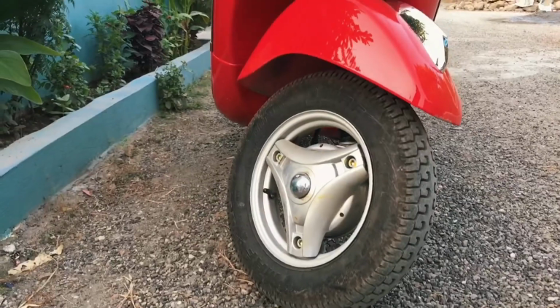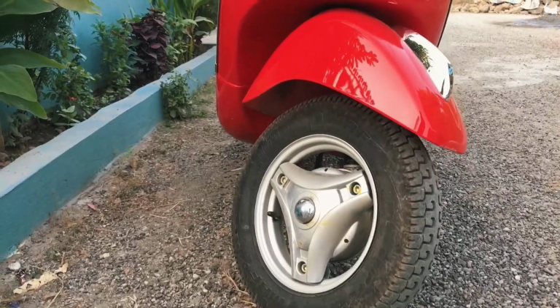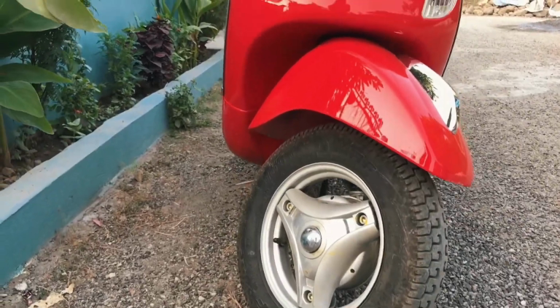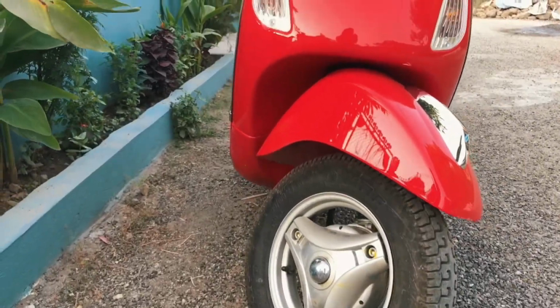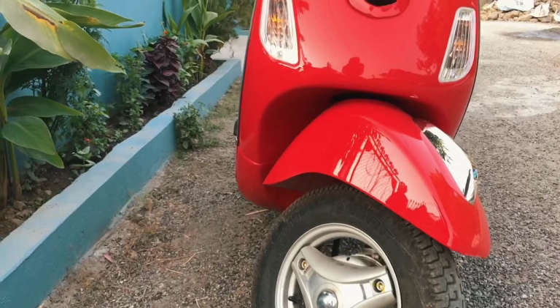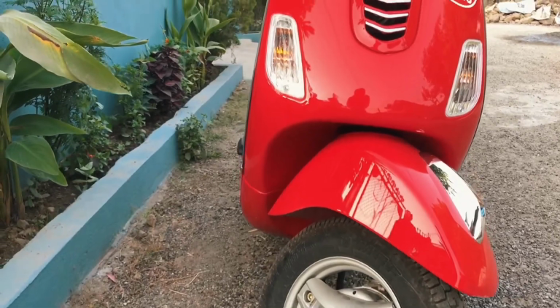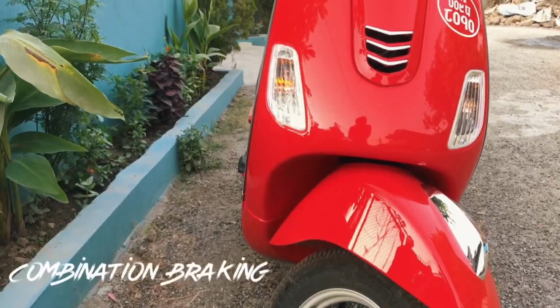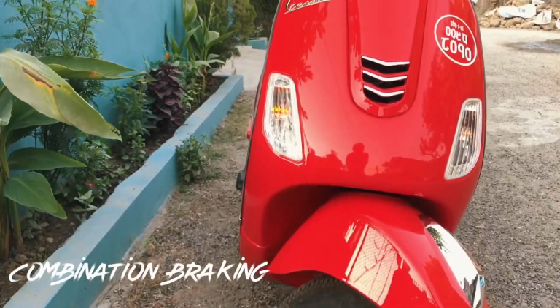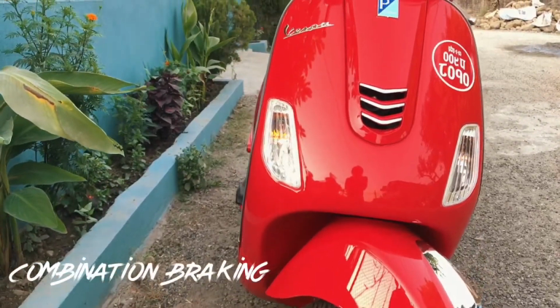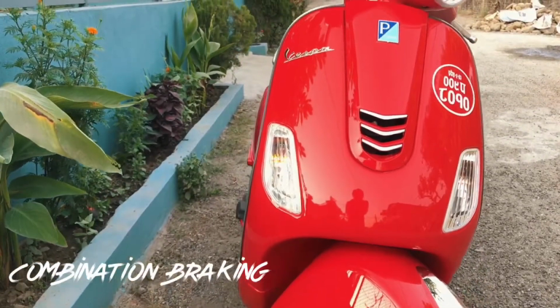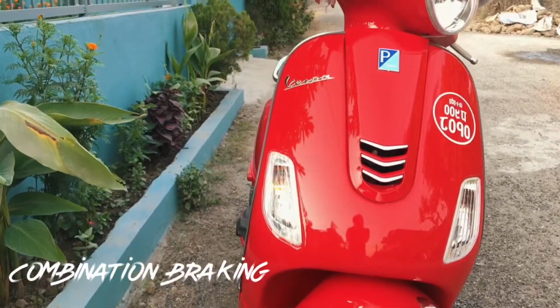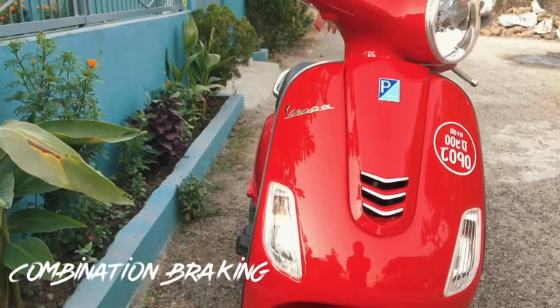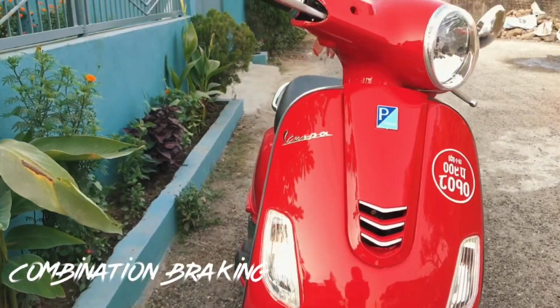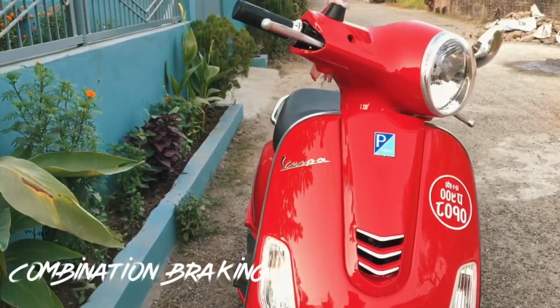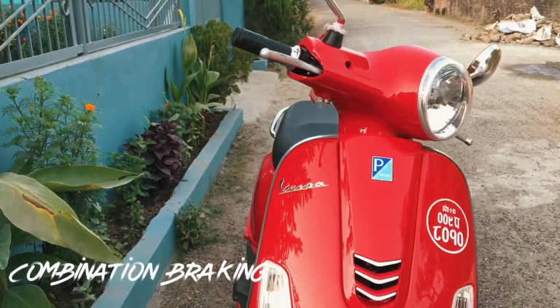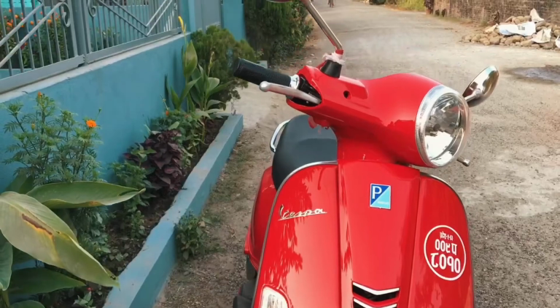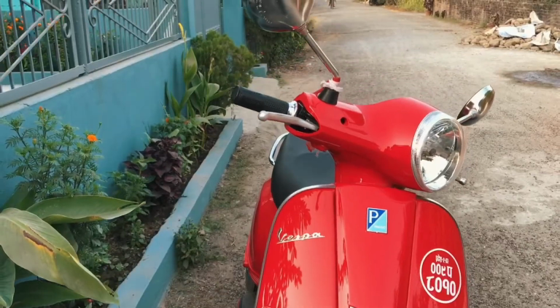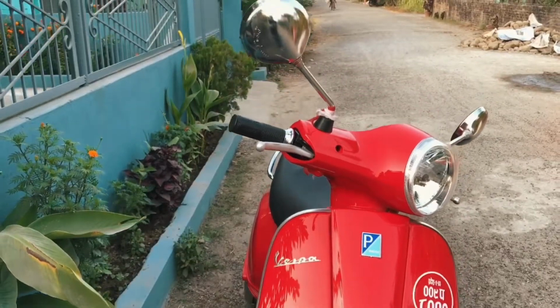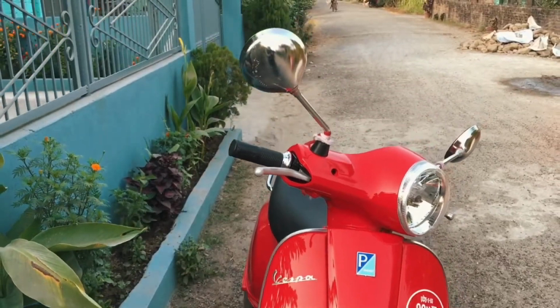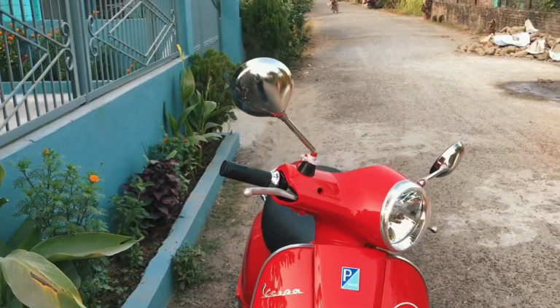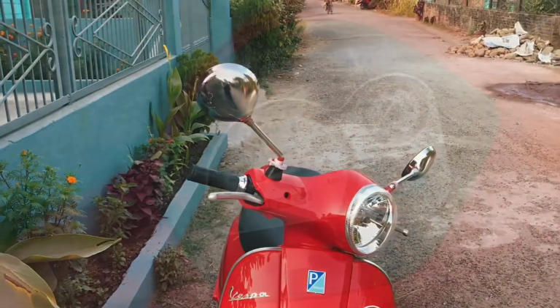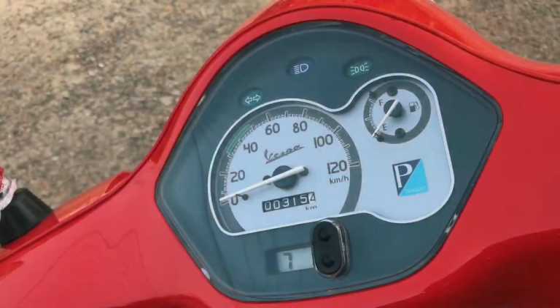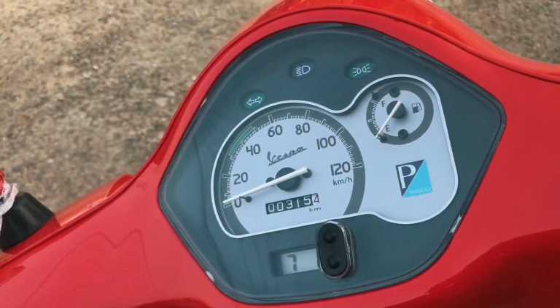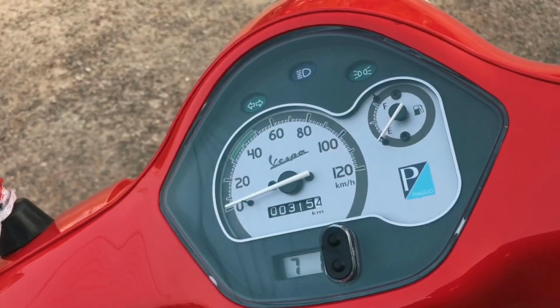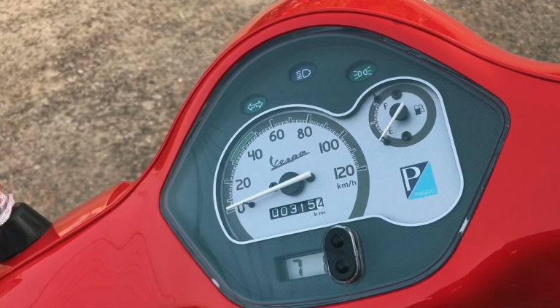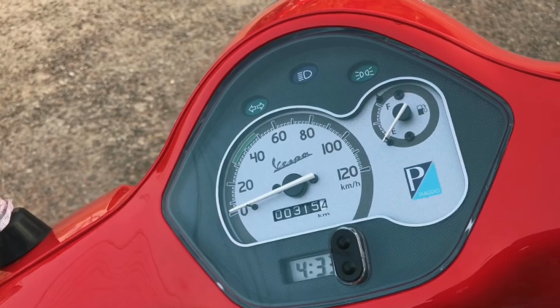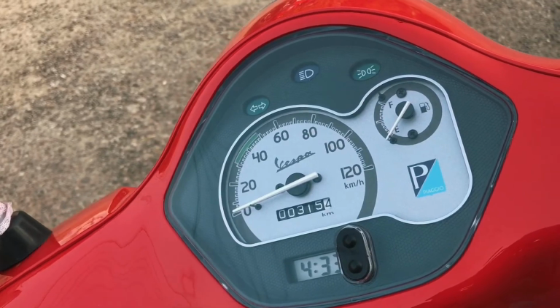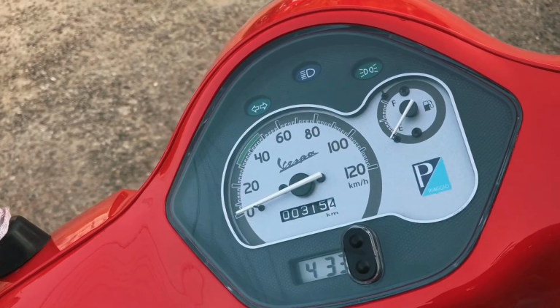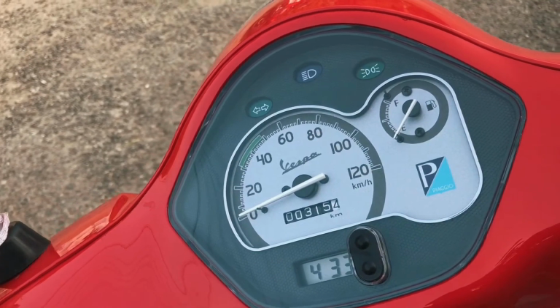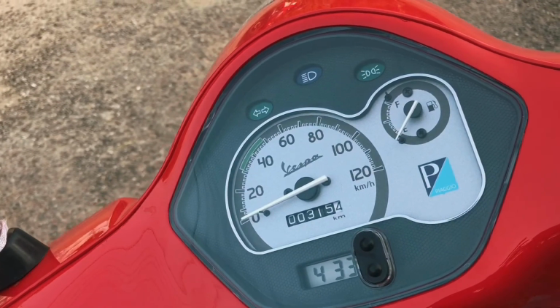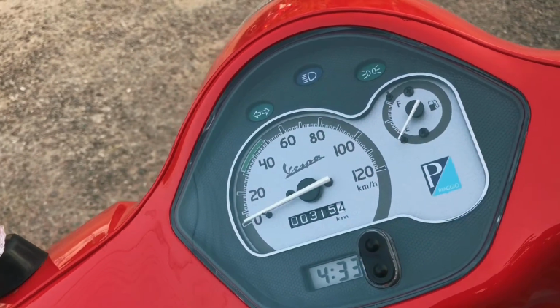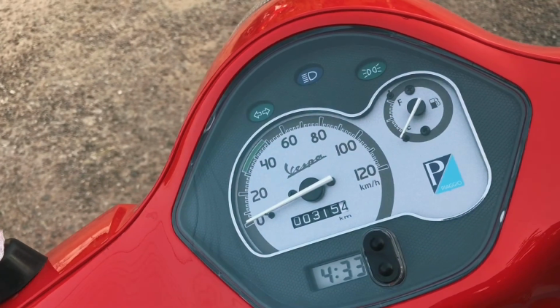Both the brakes are drum brakes with the combination braking system. The speedometer and the odometer are analog type and there is a digital clock.